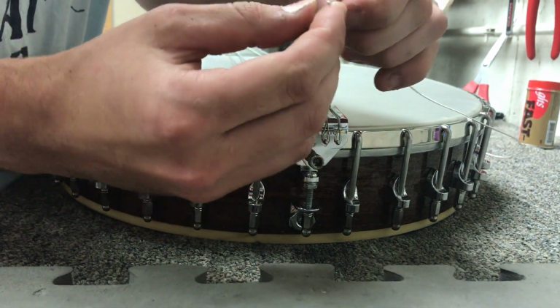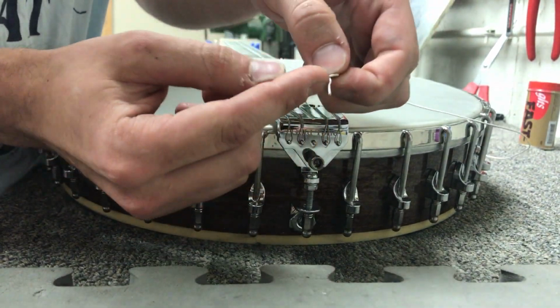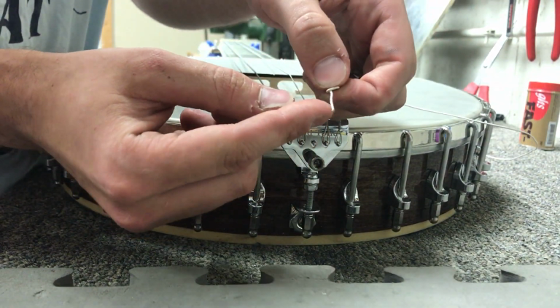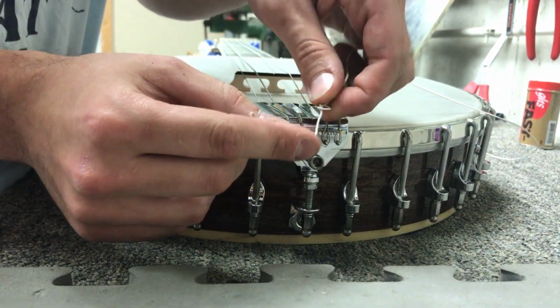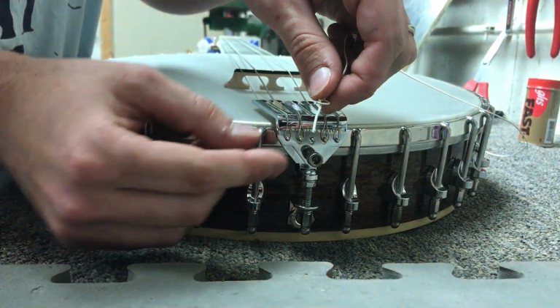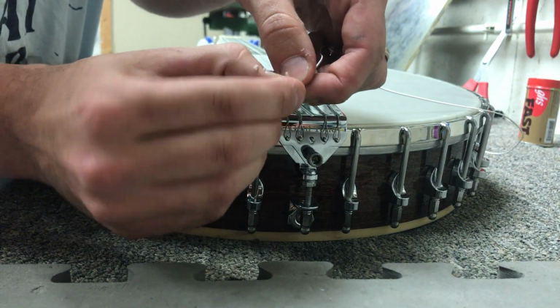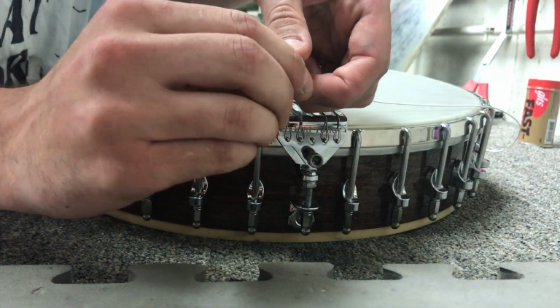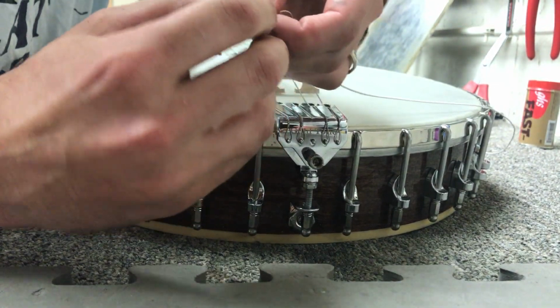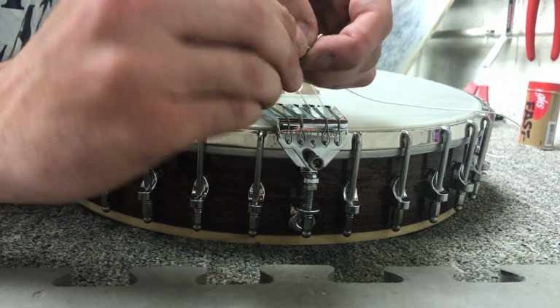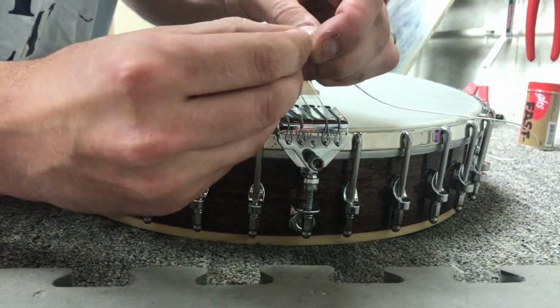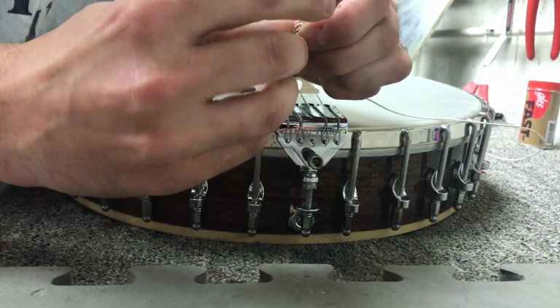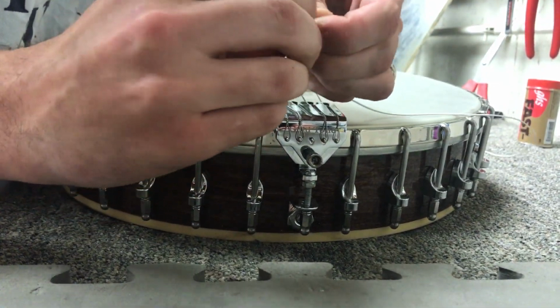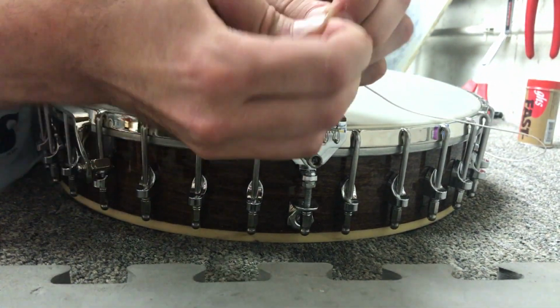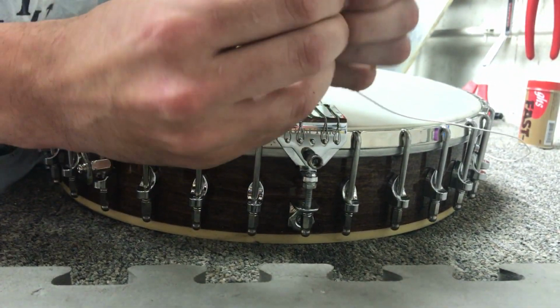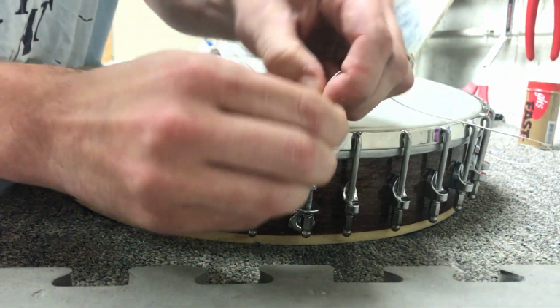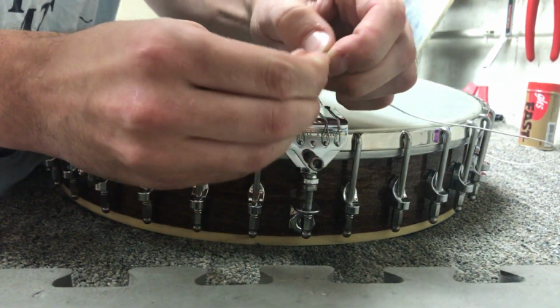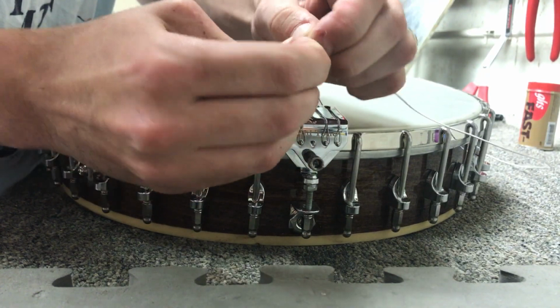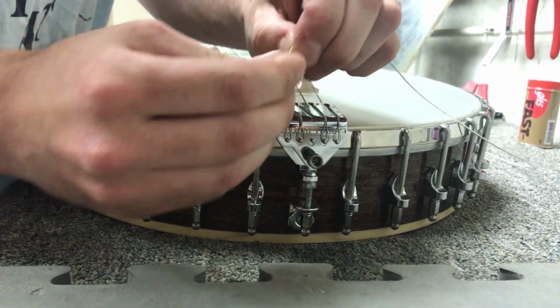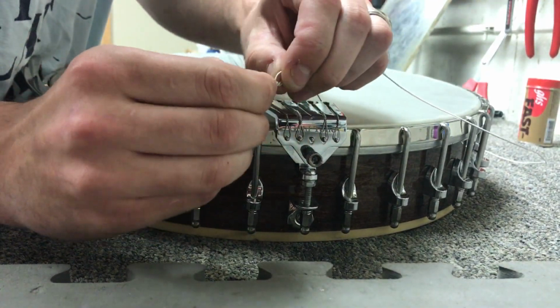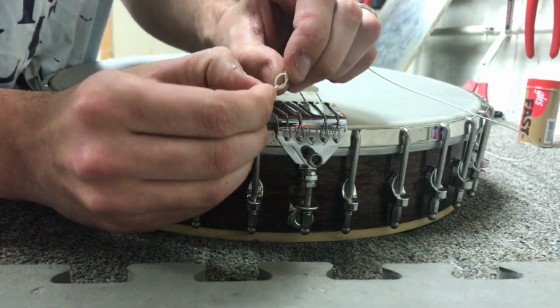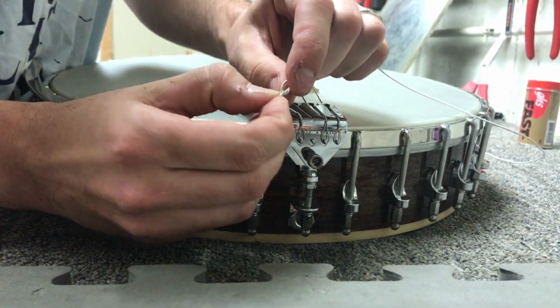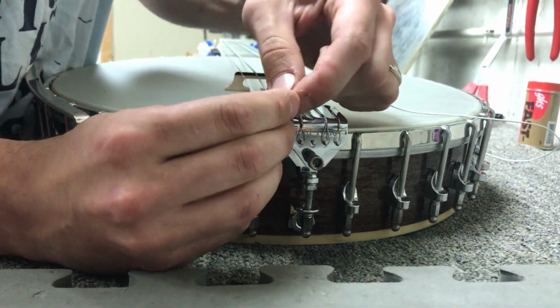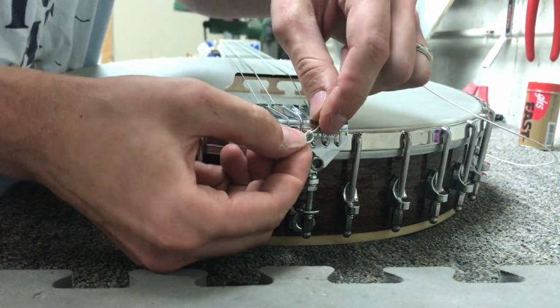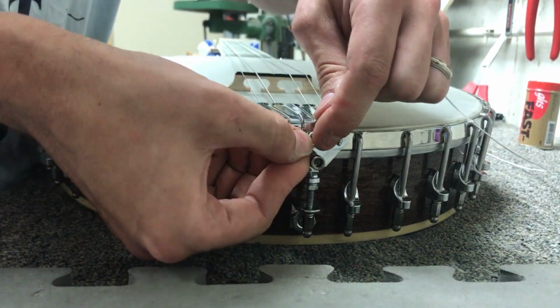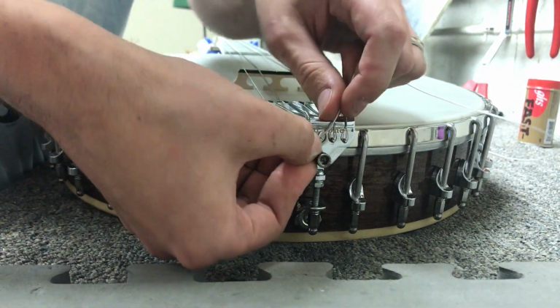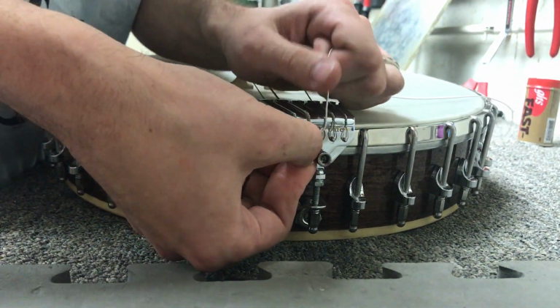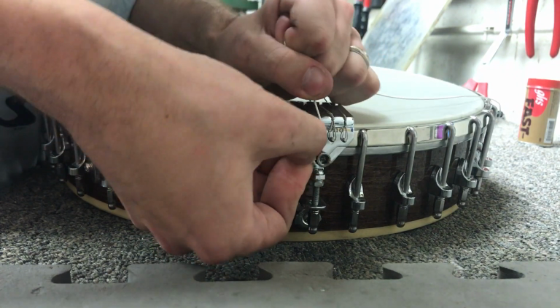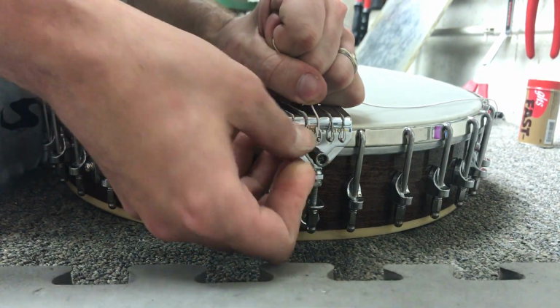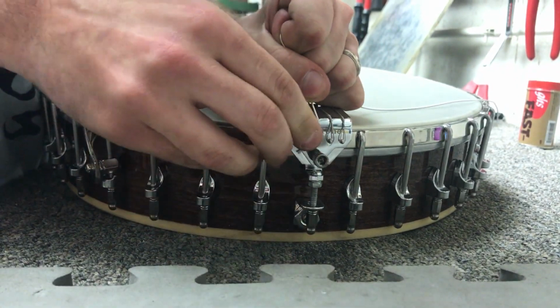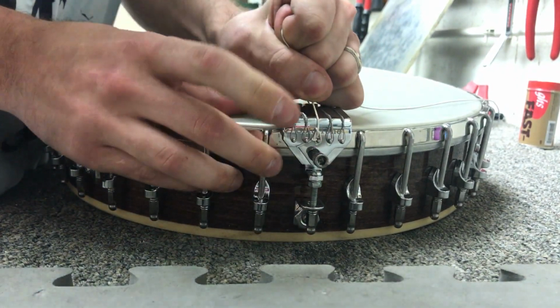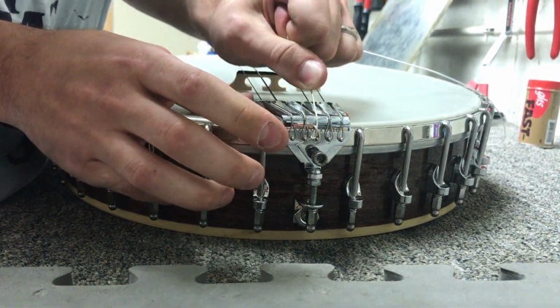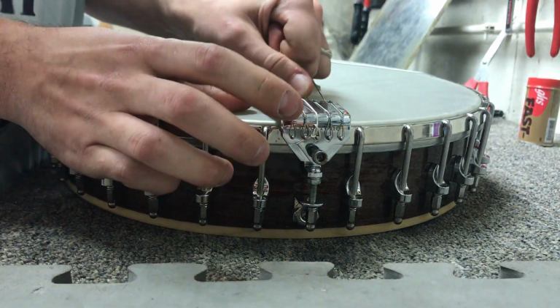Then we'll take the excess here — the short end — and wrap that around one more time just to give it that extra hold. We'll take the part that comes out of the loop and make sure that goes down below the pin so that the string locks on itself.